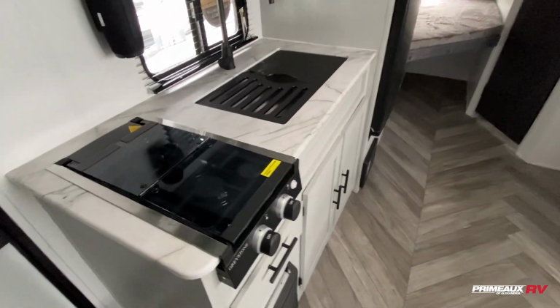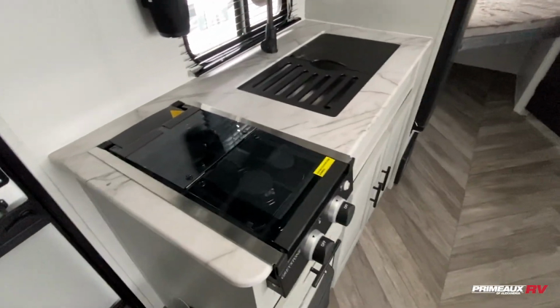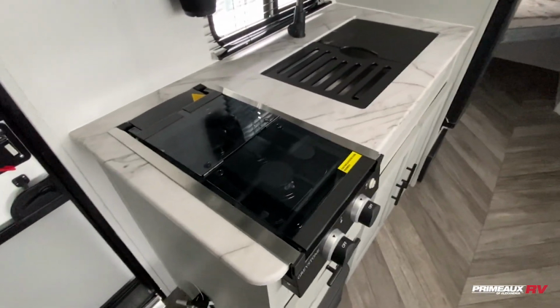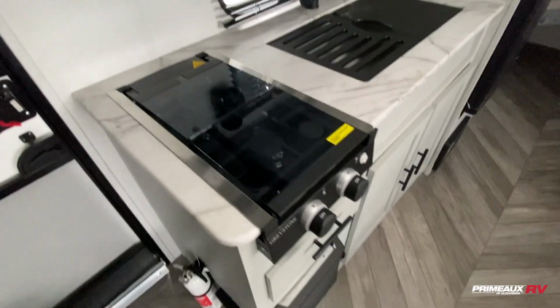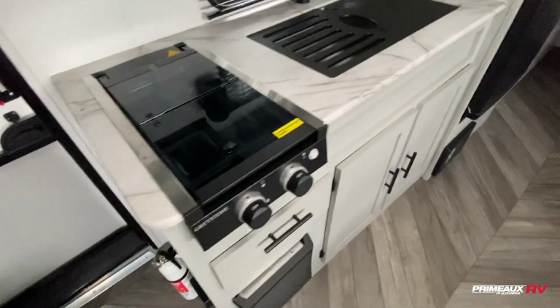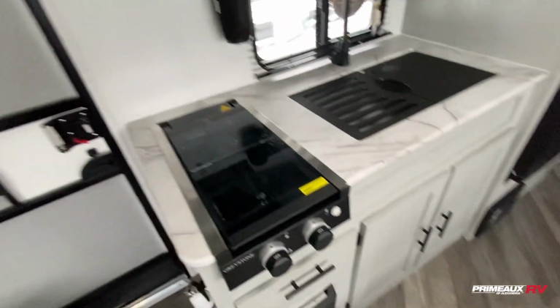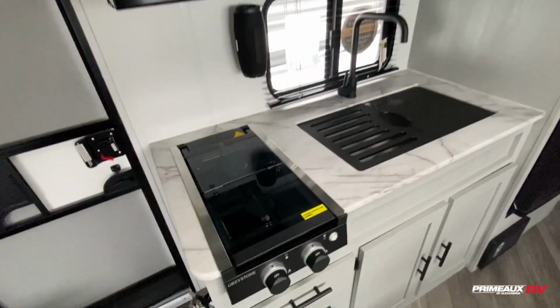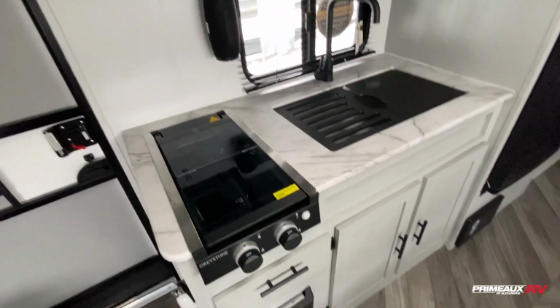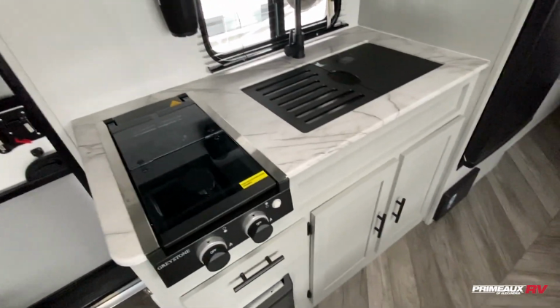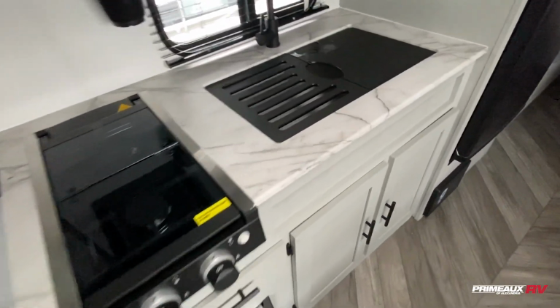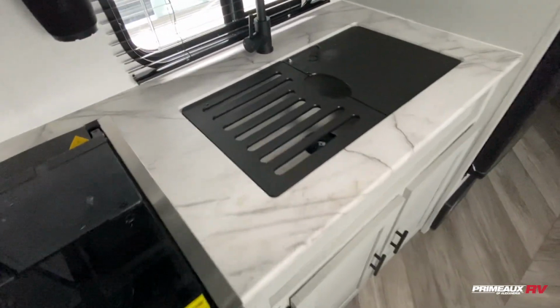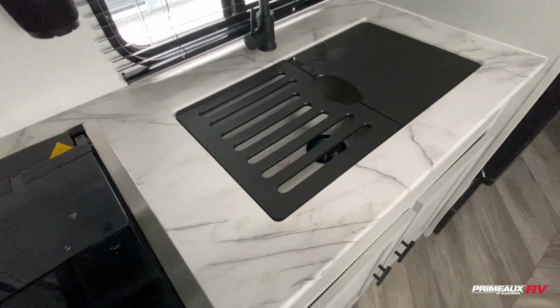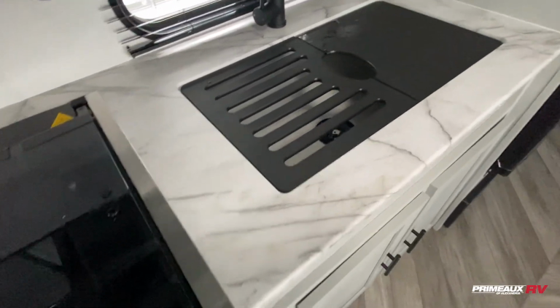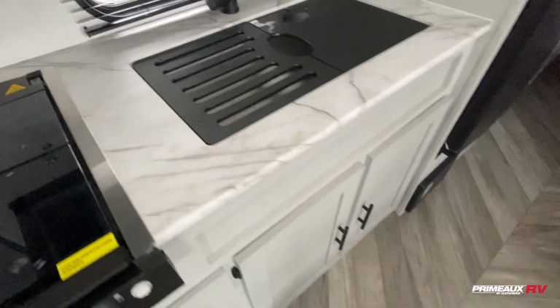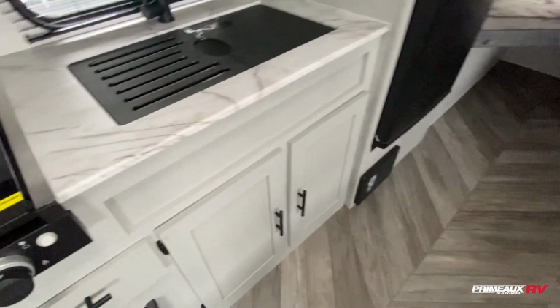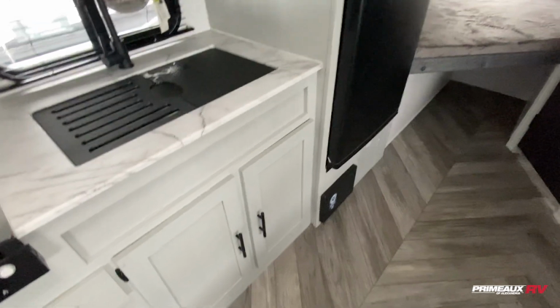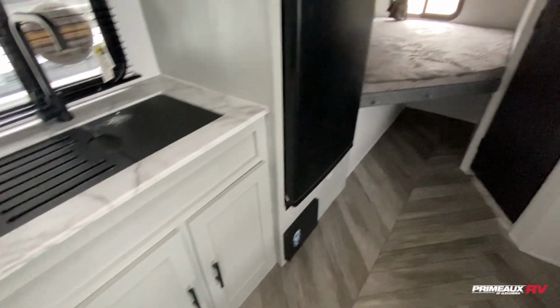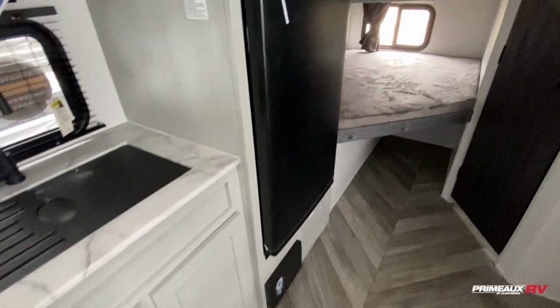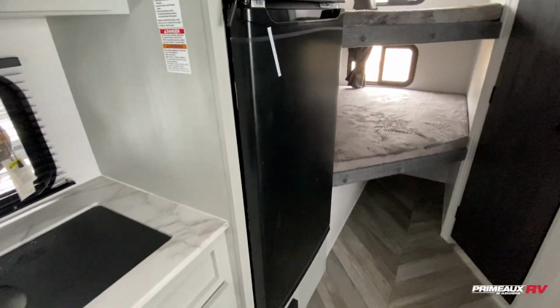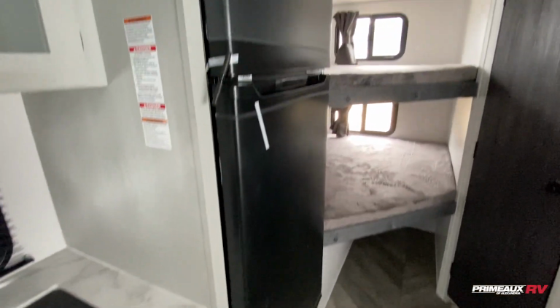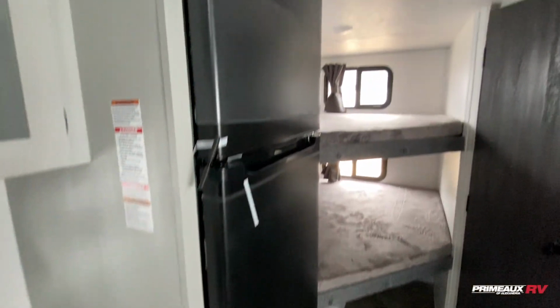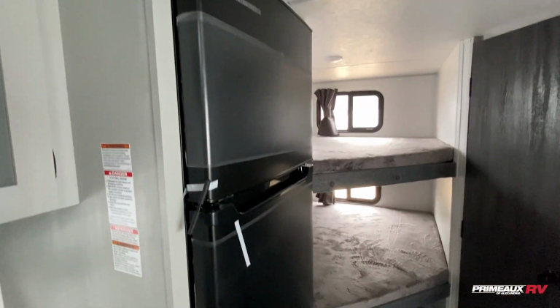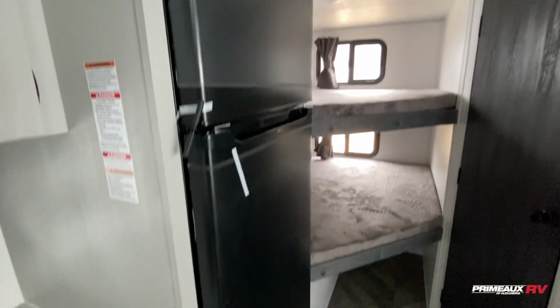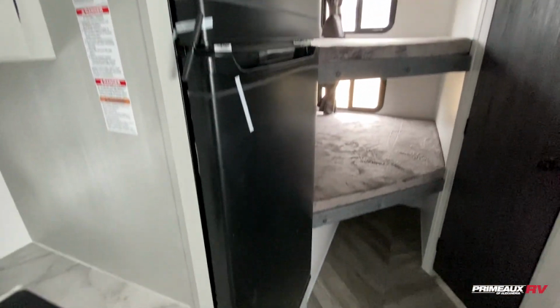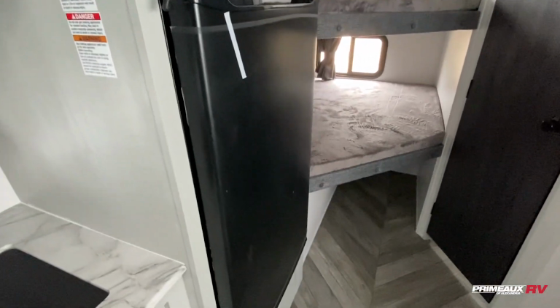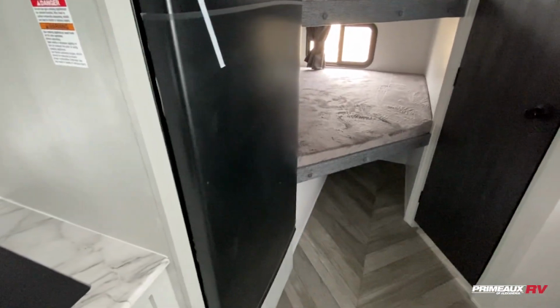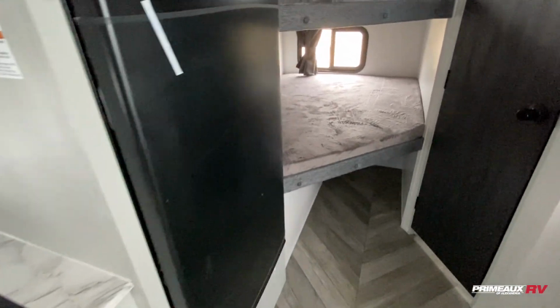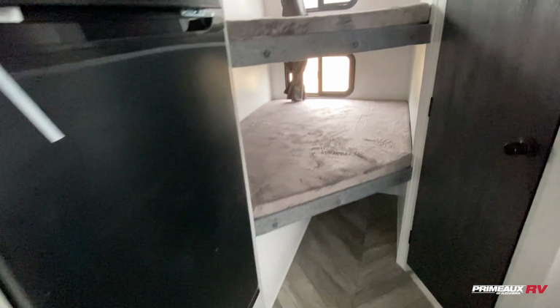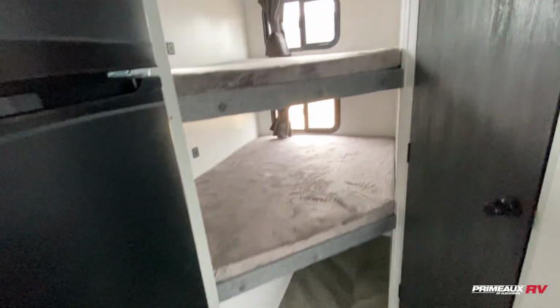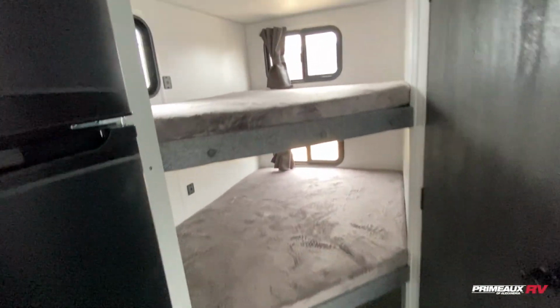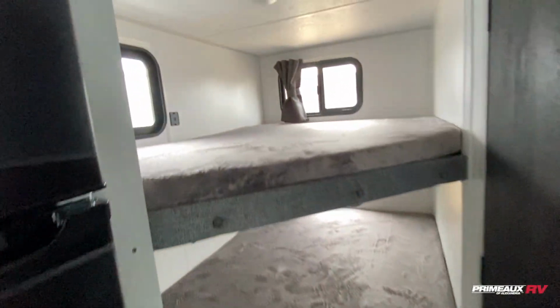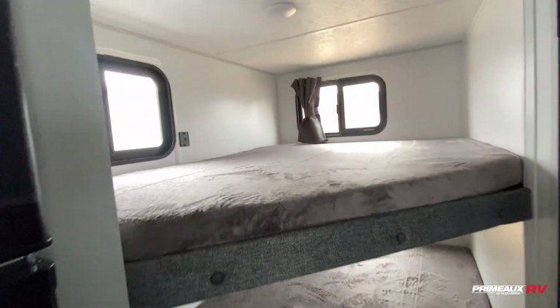In the kitchen section you have a two-burner stove, microwave up top, a sink with a sink cover and storage down below, and a nice oversized fridge for a trailer this size.